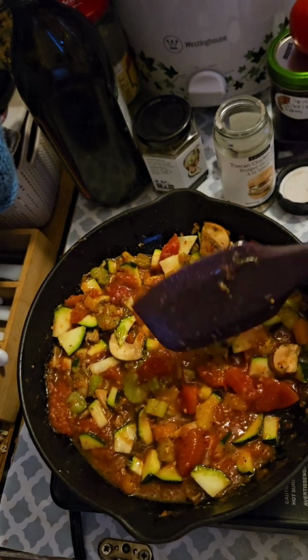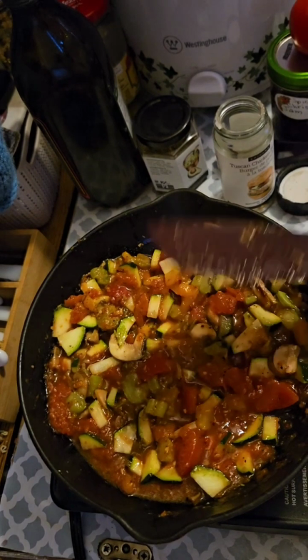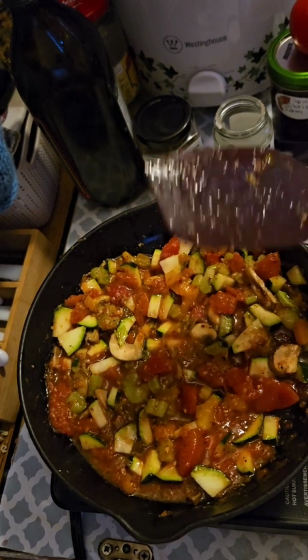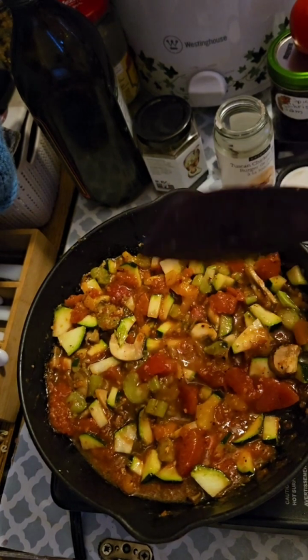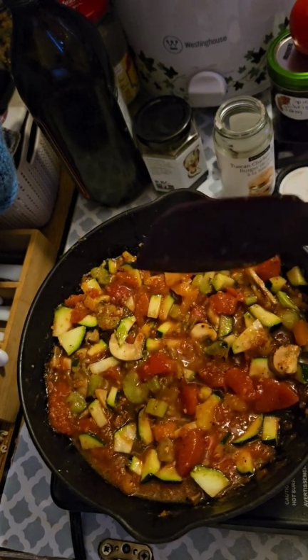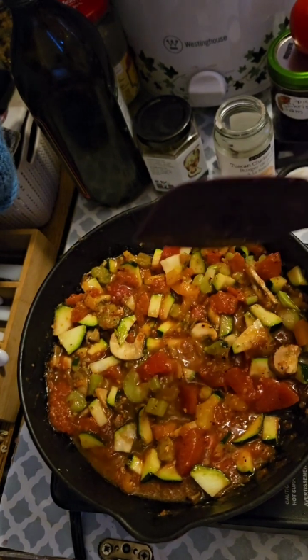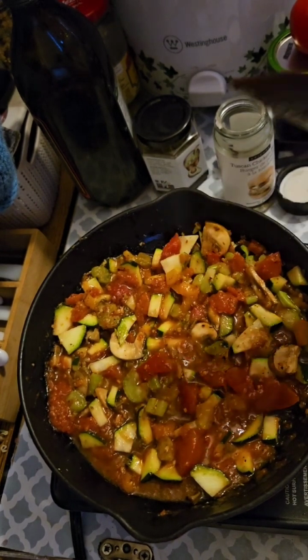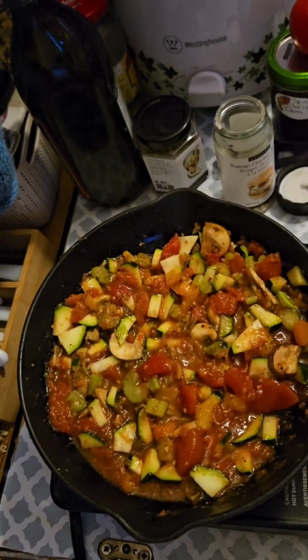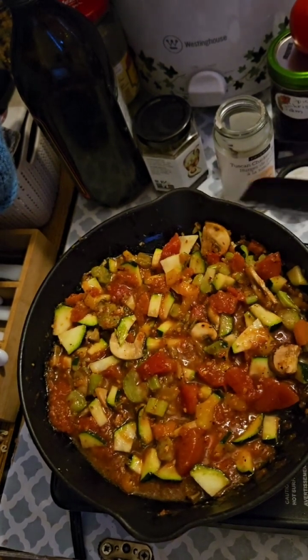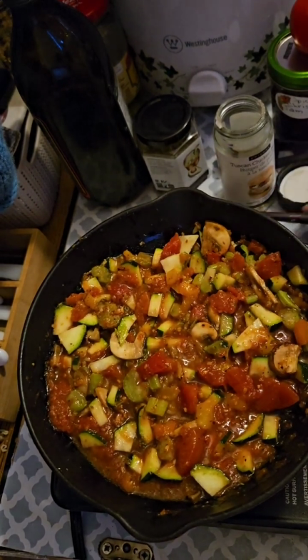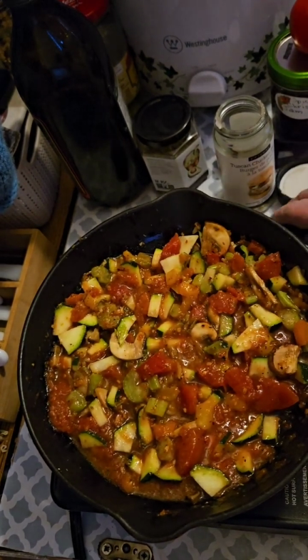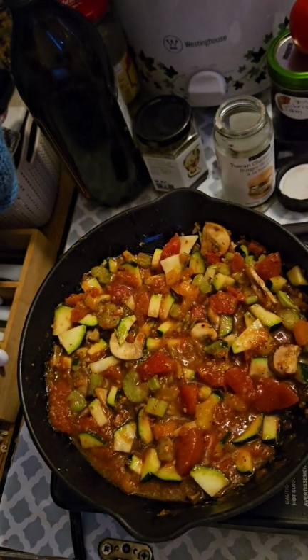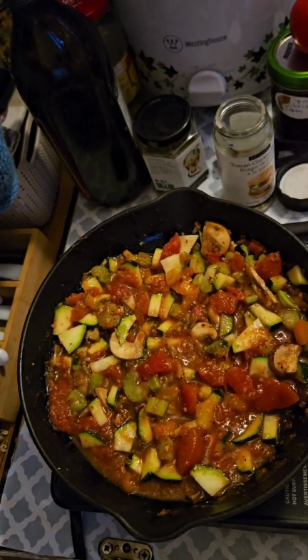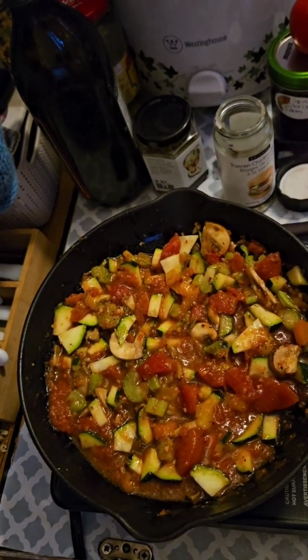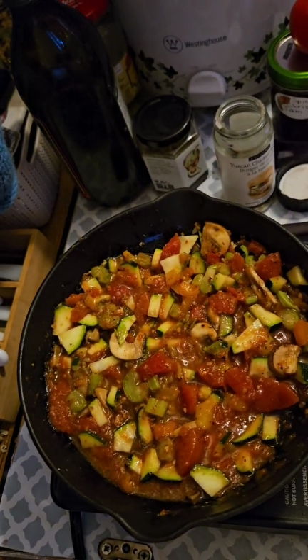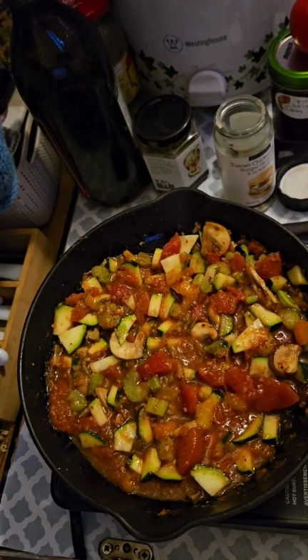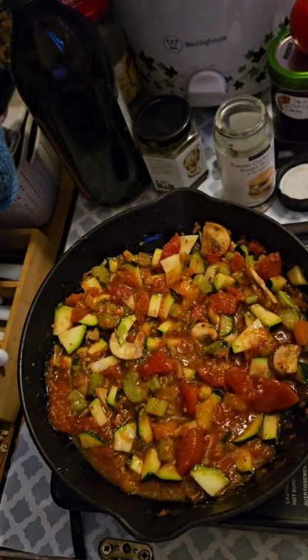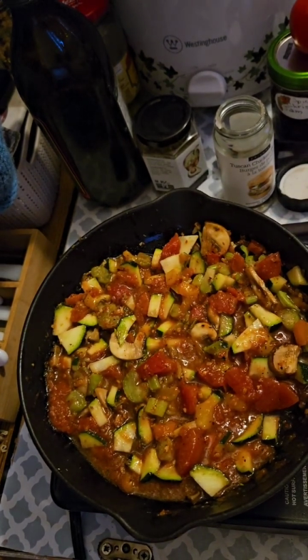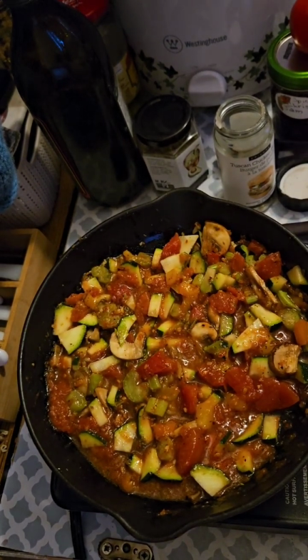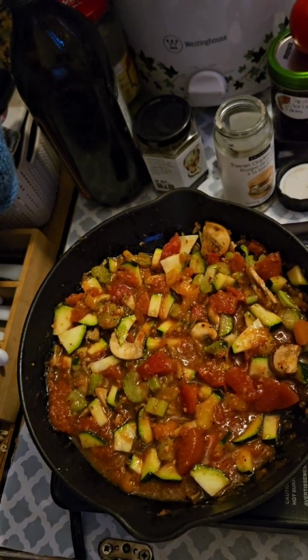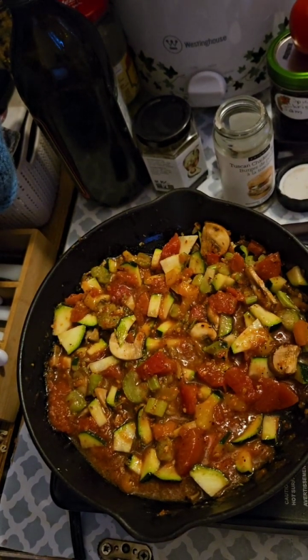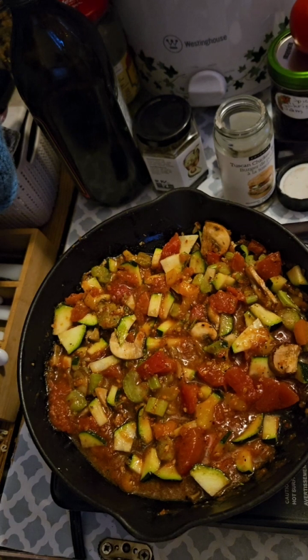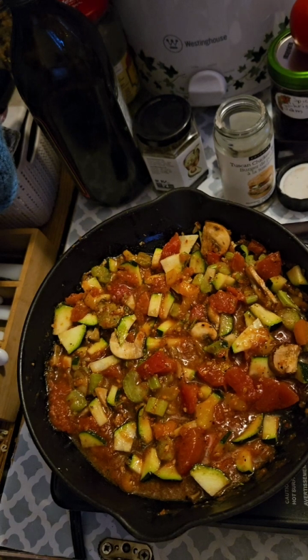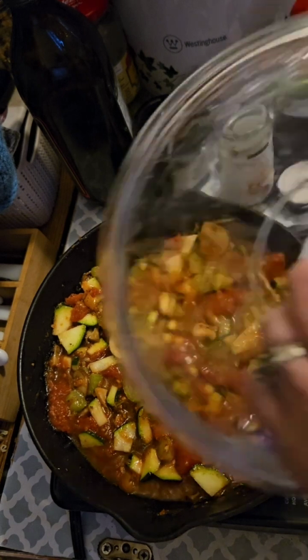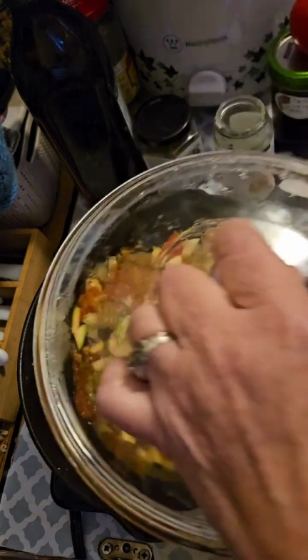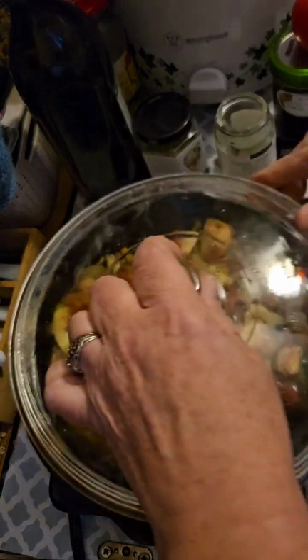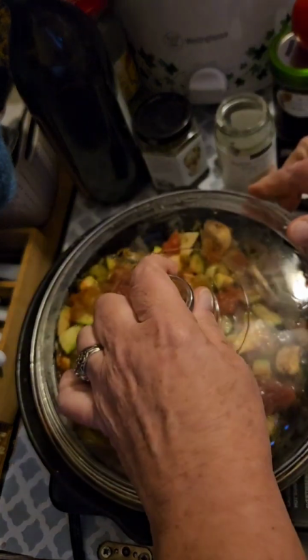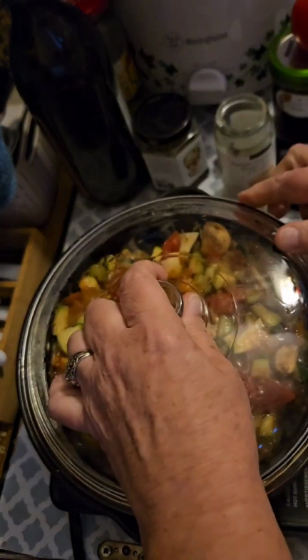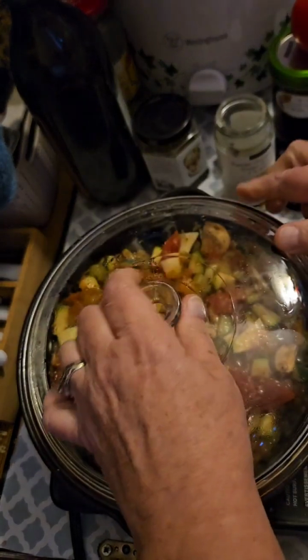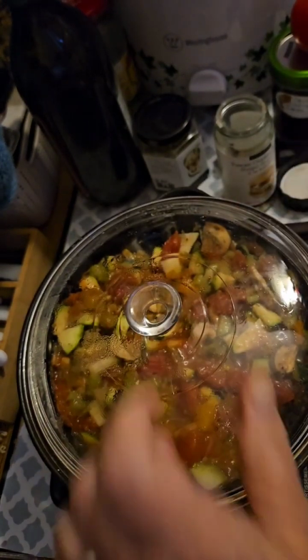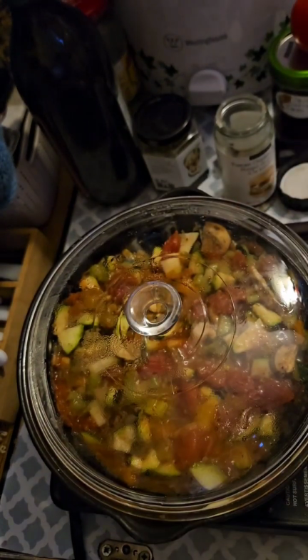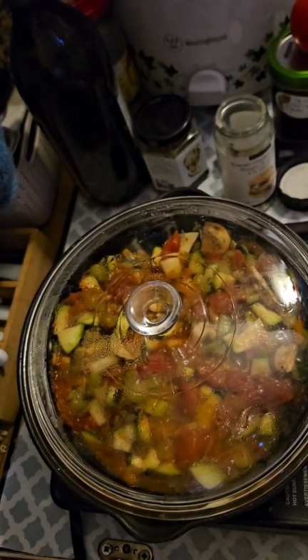So we'll let this simmer for a few more minutes, and we'll go on to the next step. We'll see you in a bit.